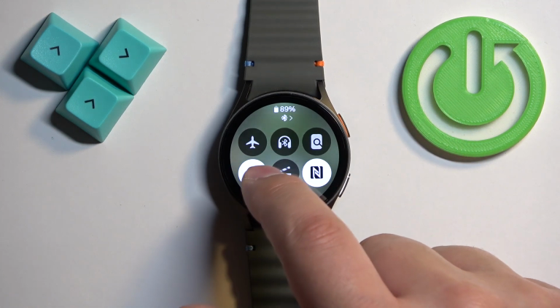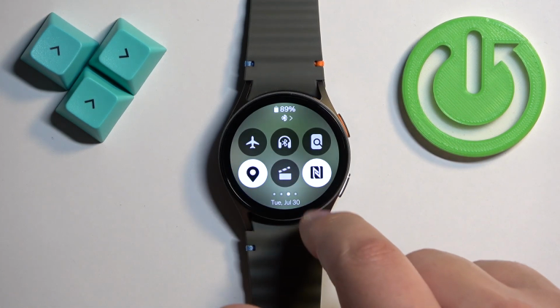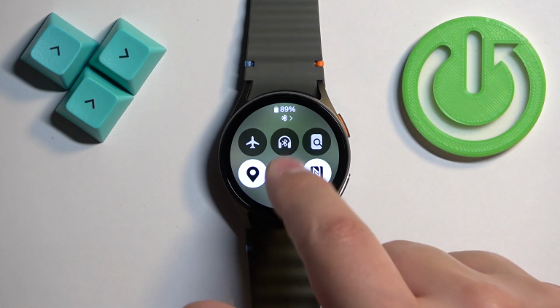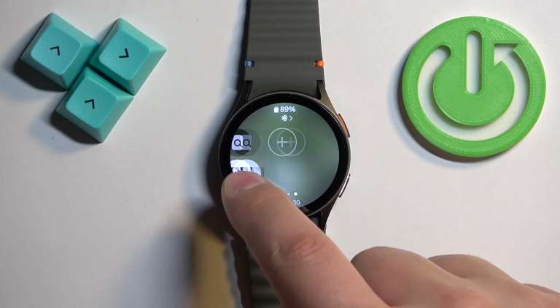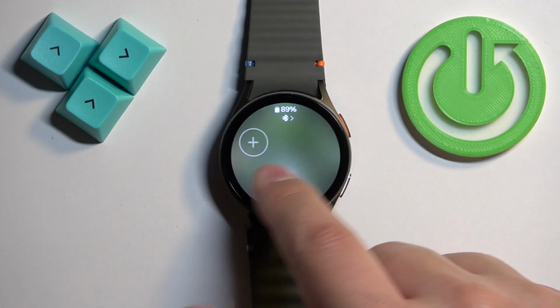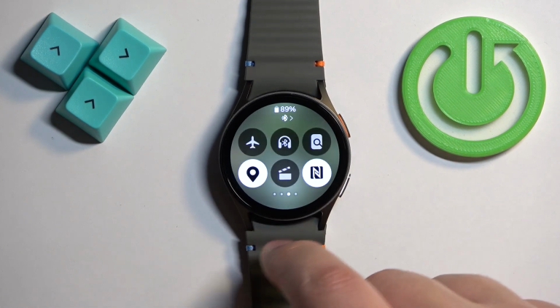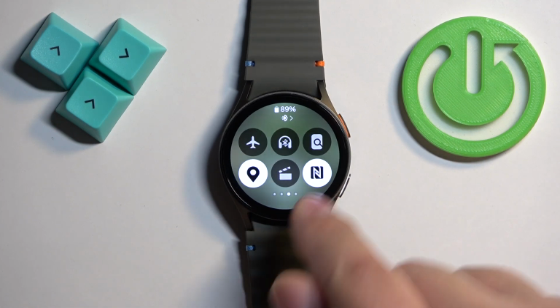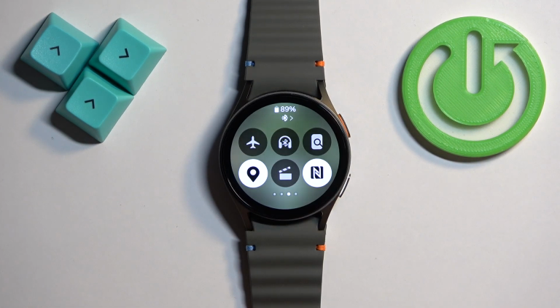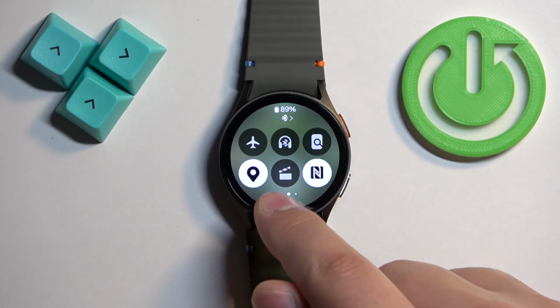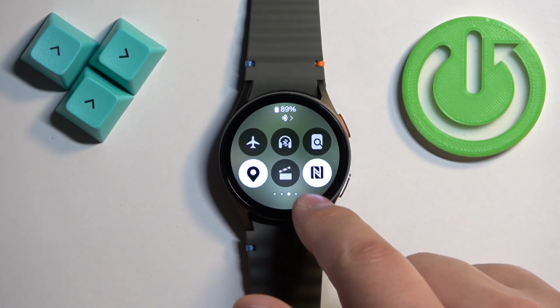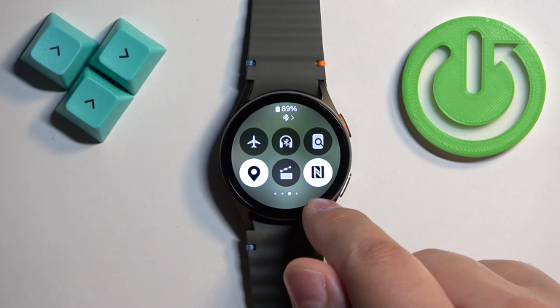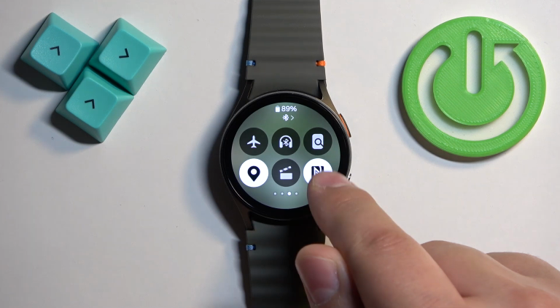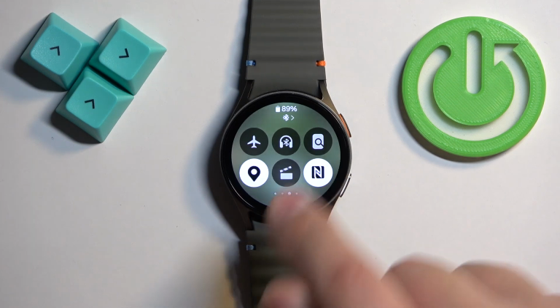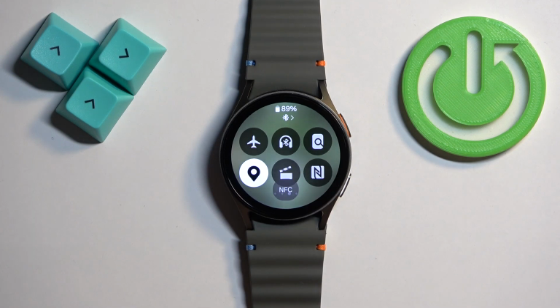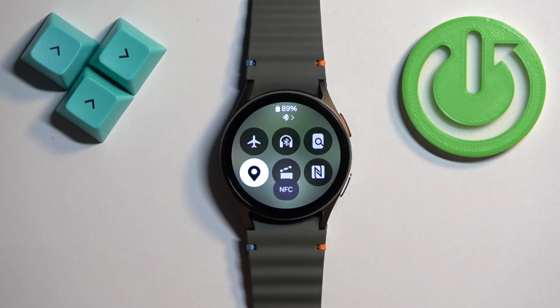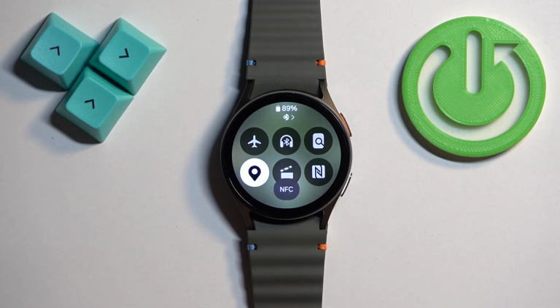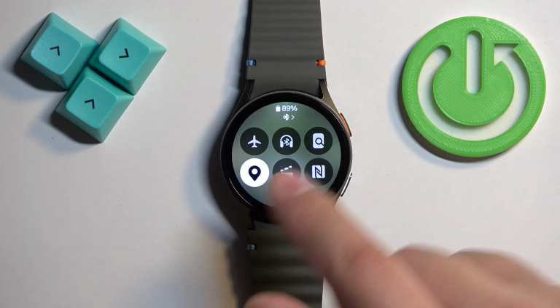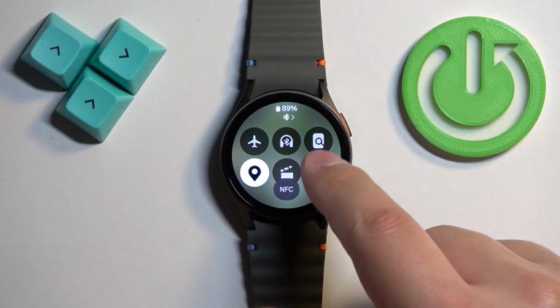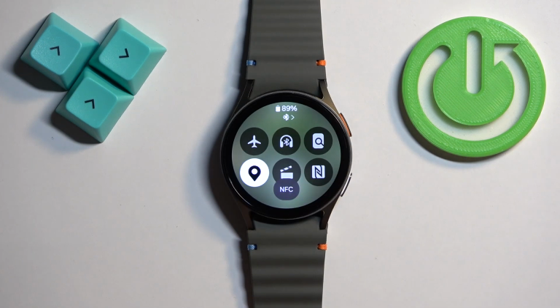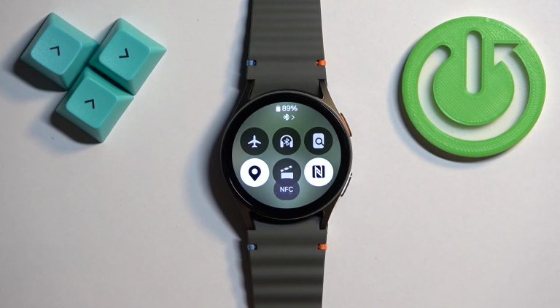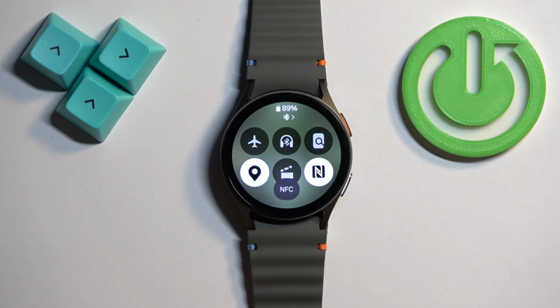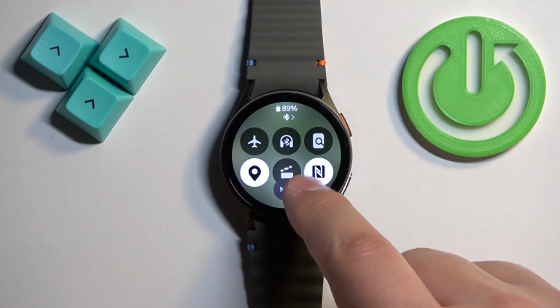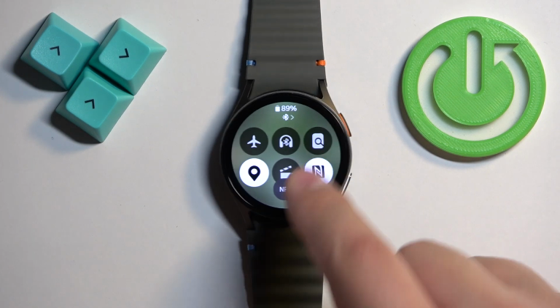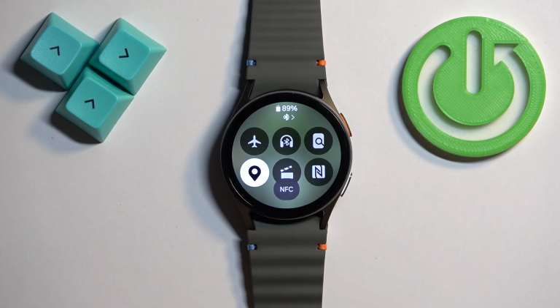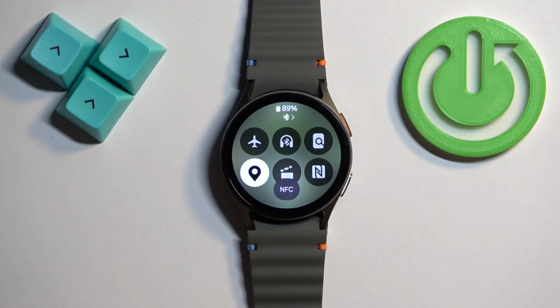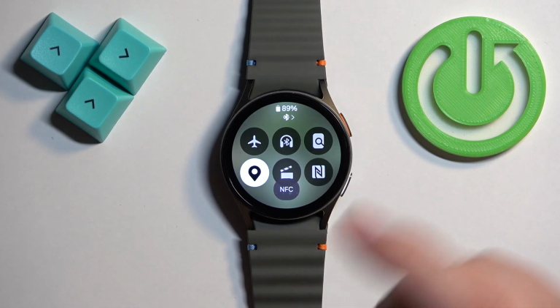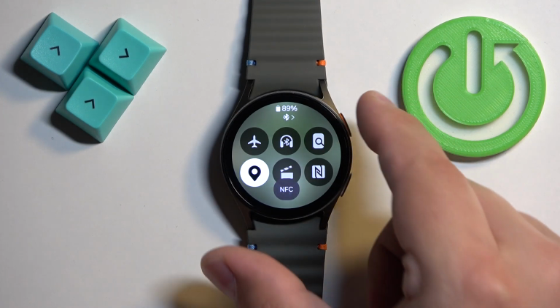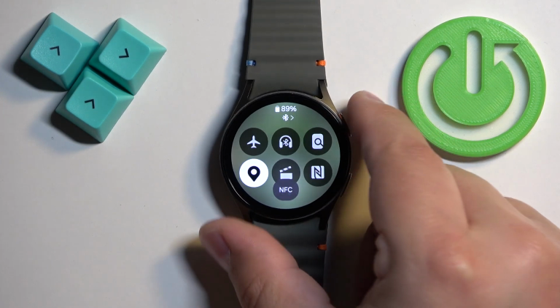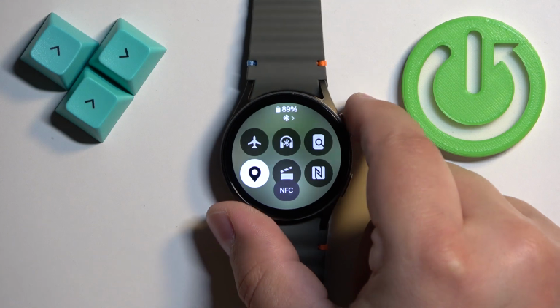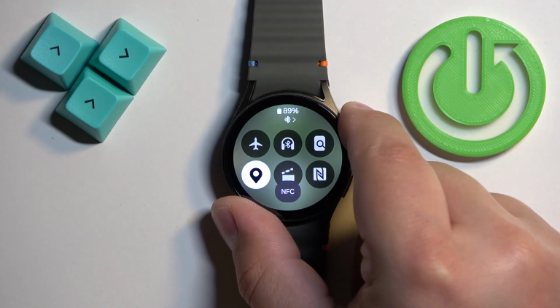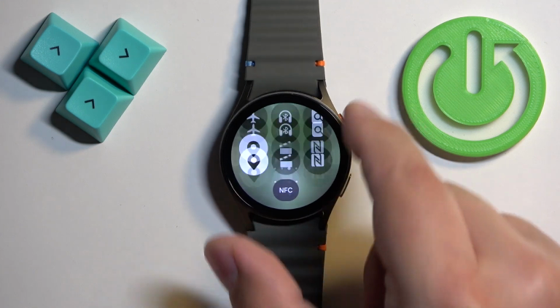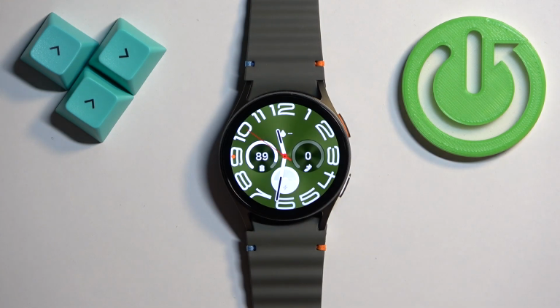After tapping the NFC icon it will be added, and then you can swipe right to go back. As you can see, the NFC icon is now on the quick panel. Once you find it, you can tap on the icon to disable or enable the NFC.